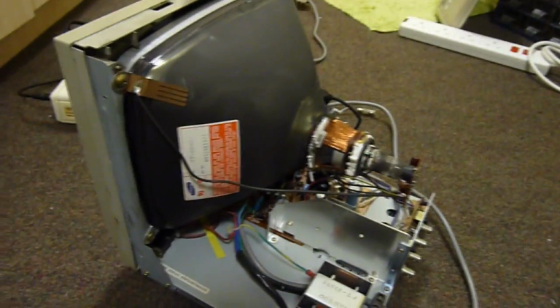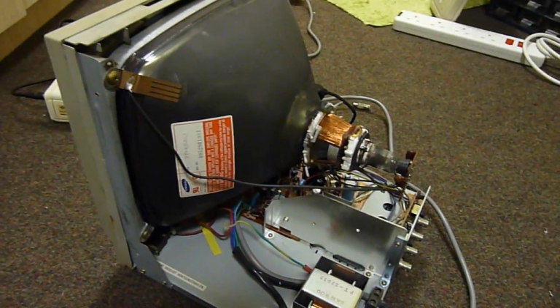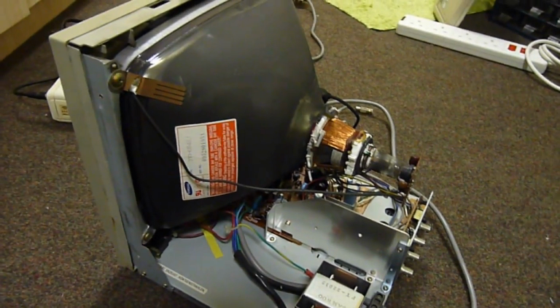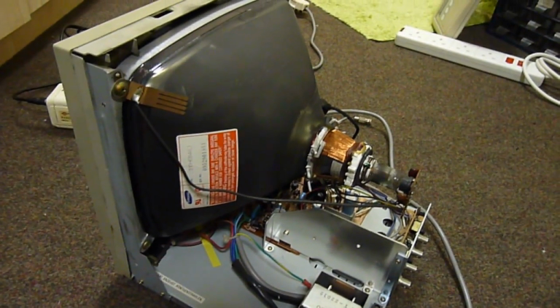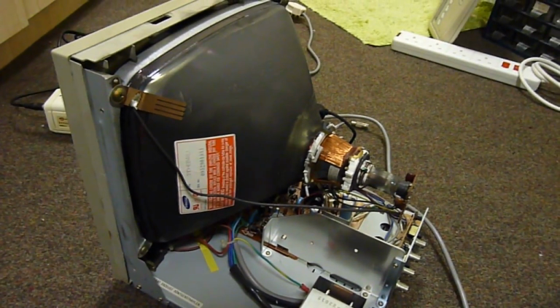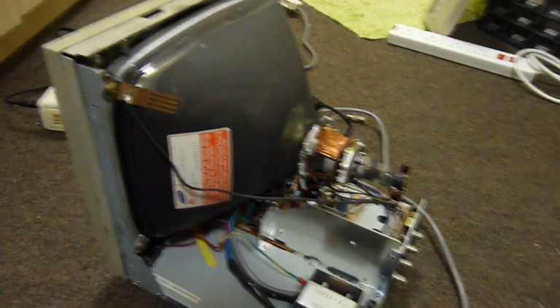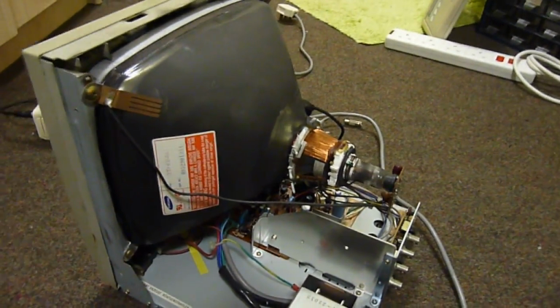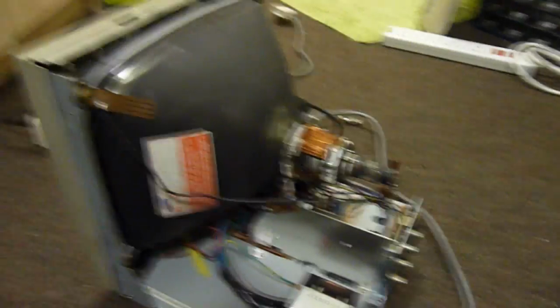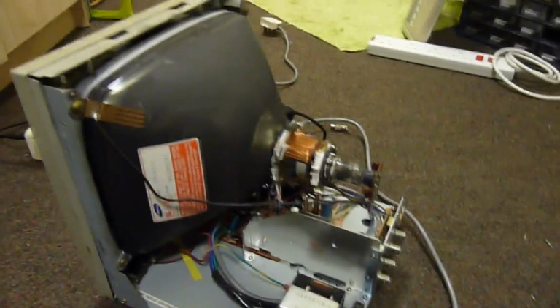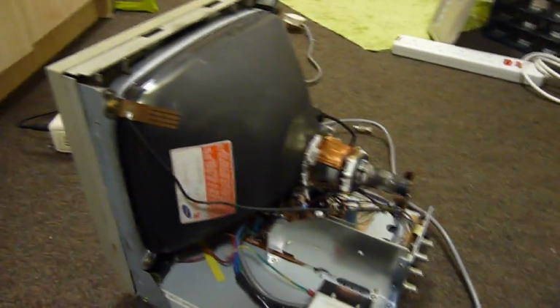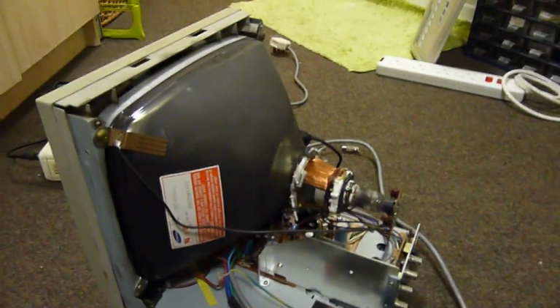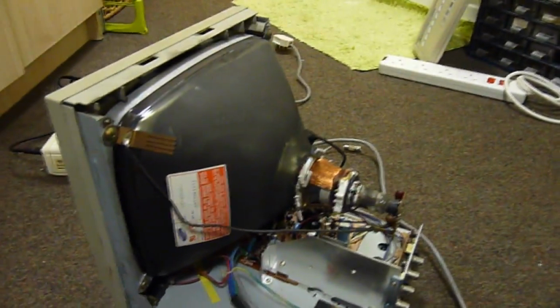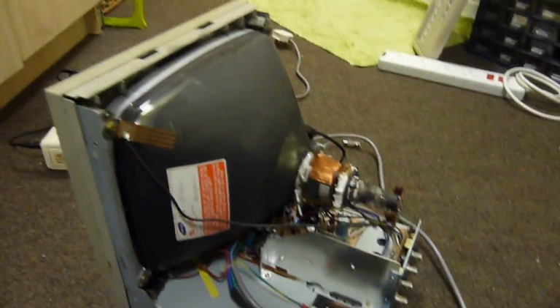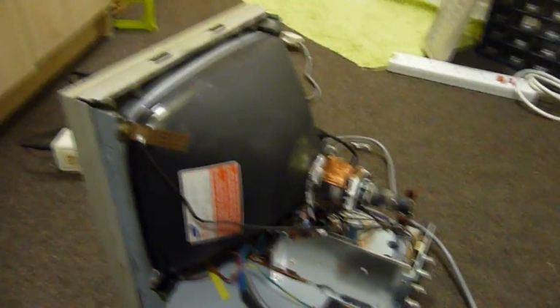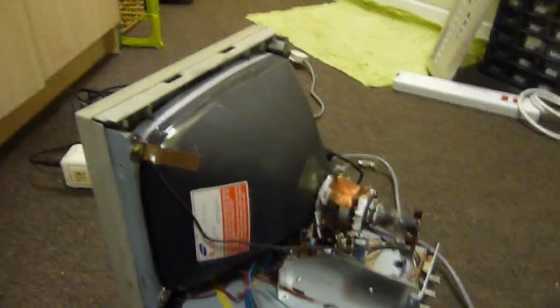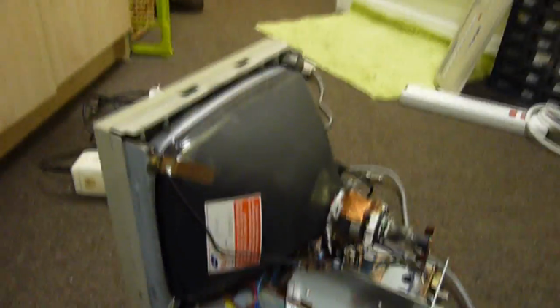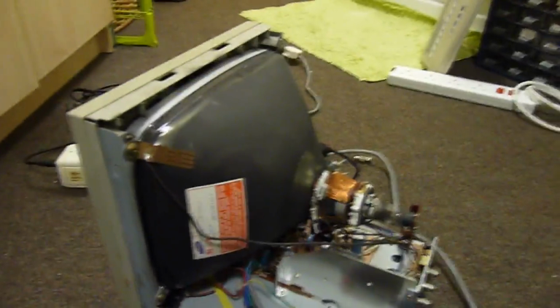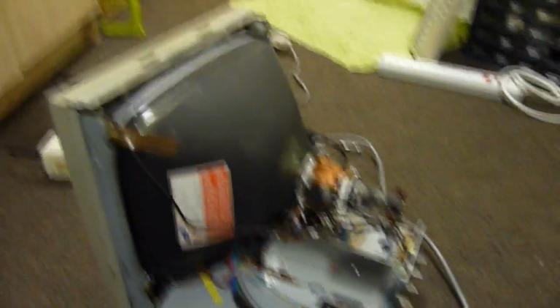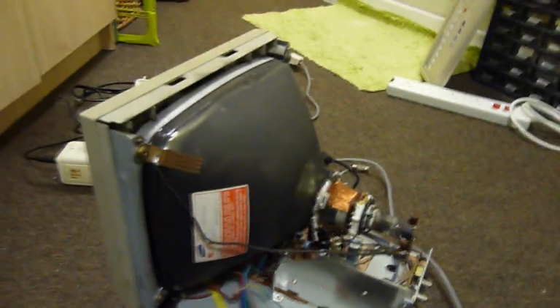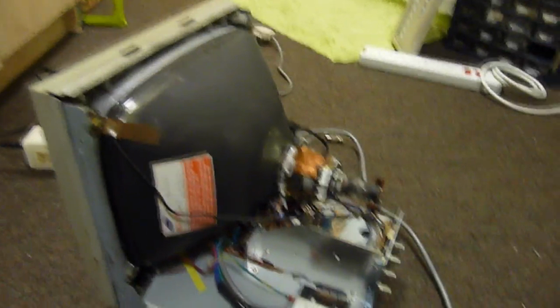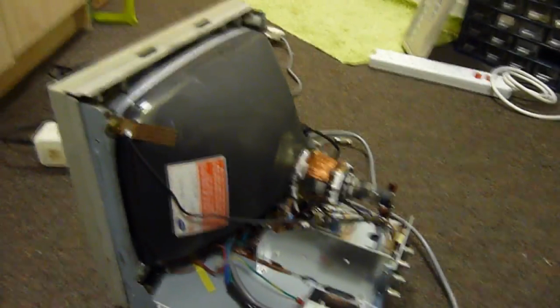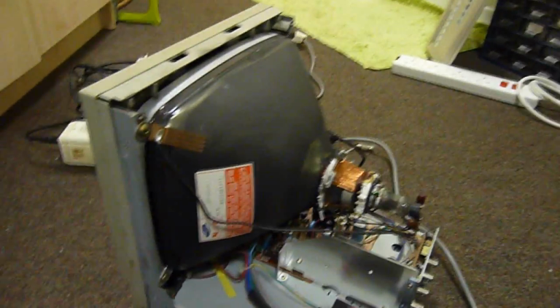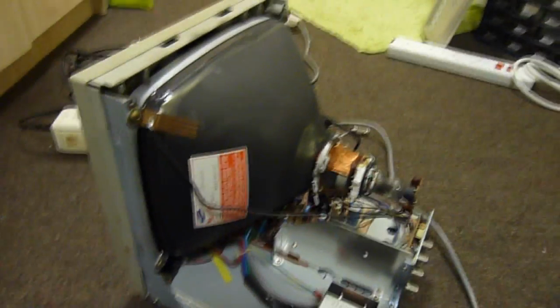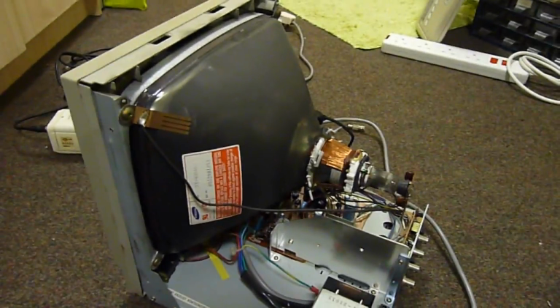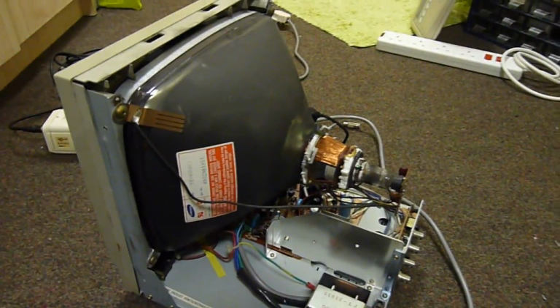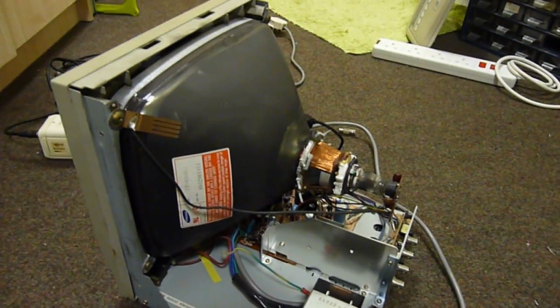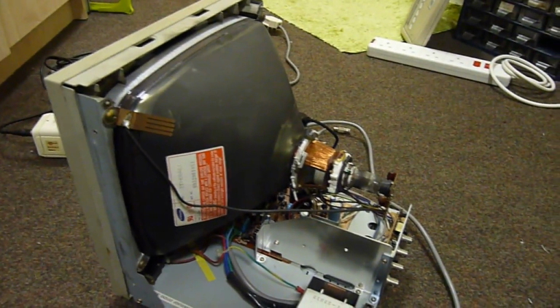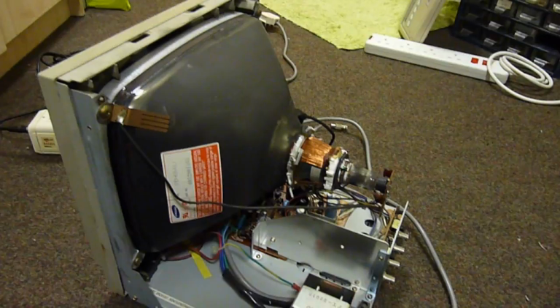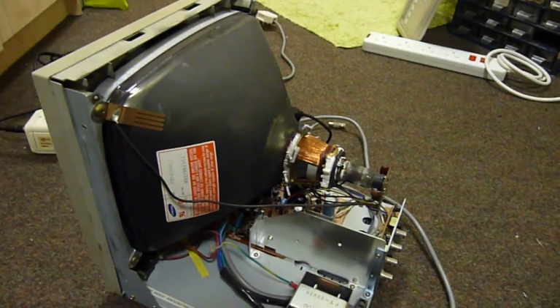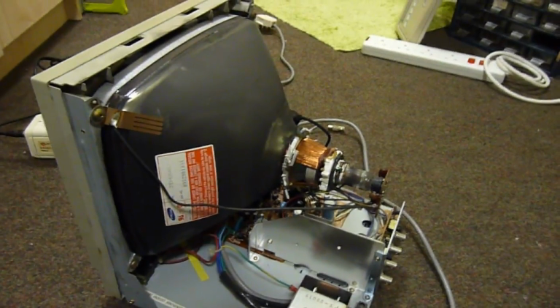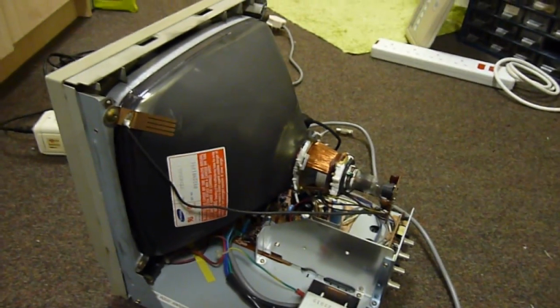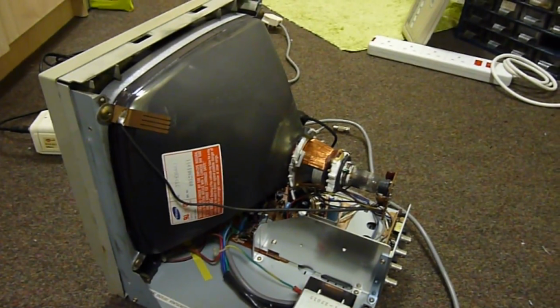CRTs look quite imposing, don't they? Just all that danger and destruction that lies in such a simple glass envelope. But really, it wants to destroy you.